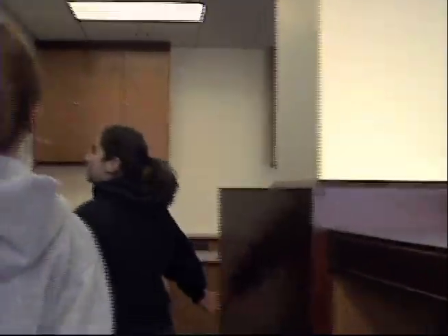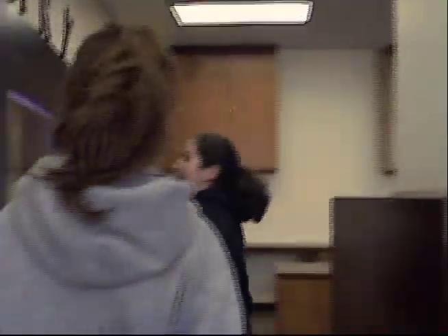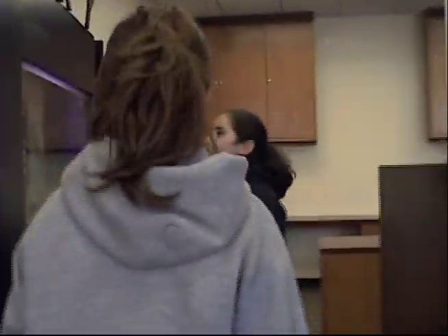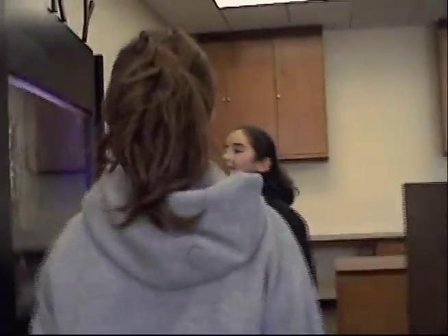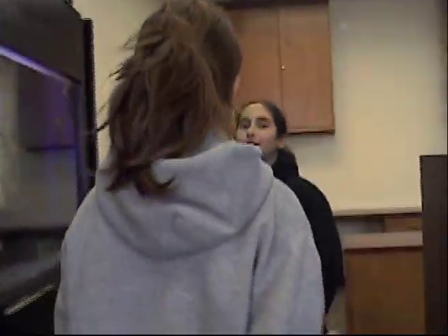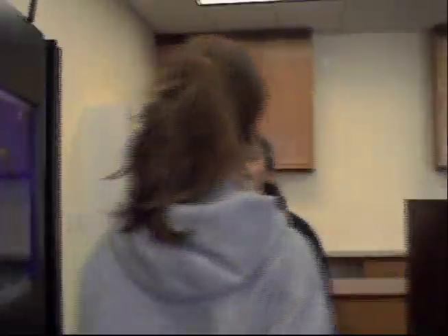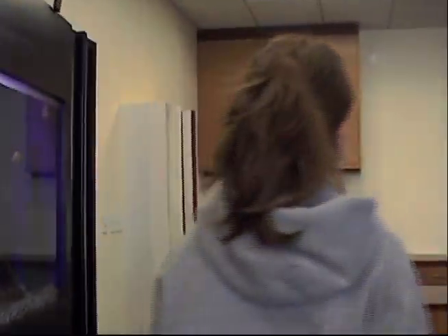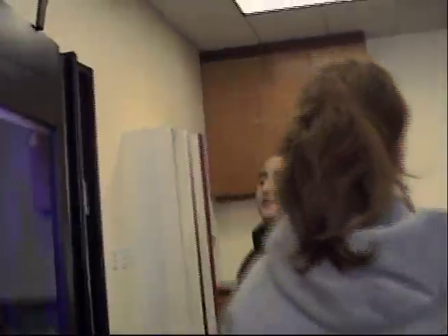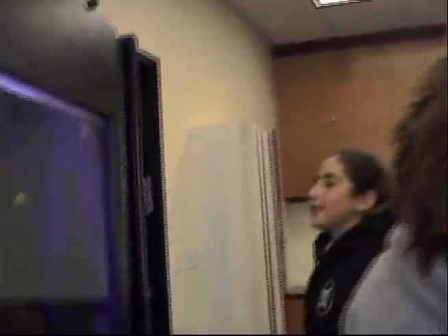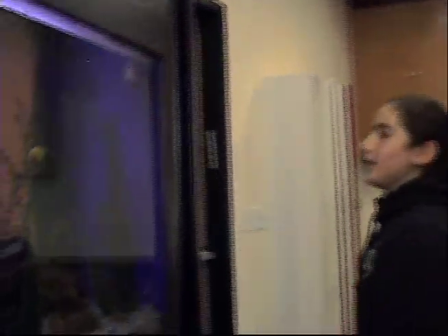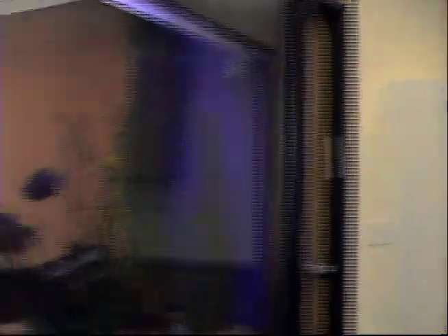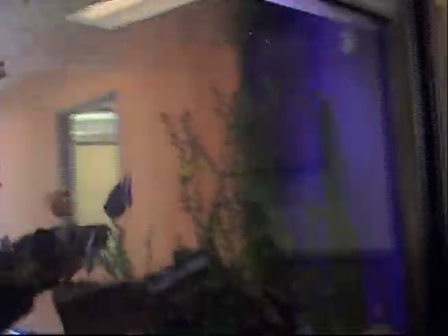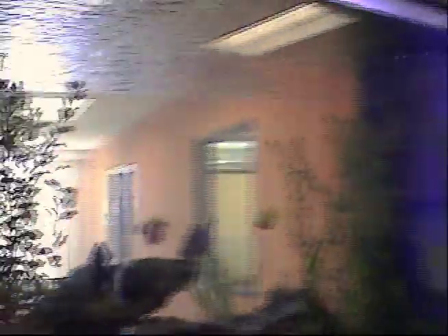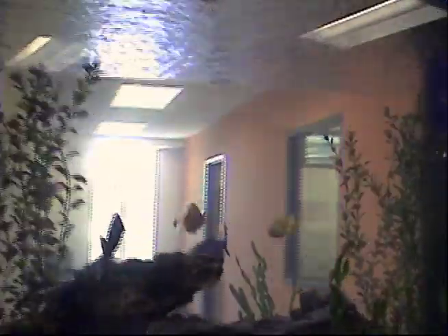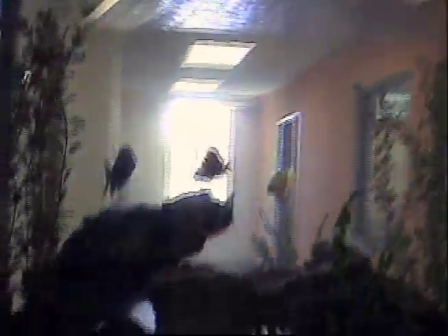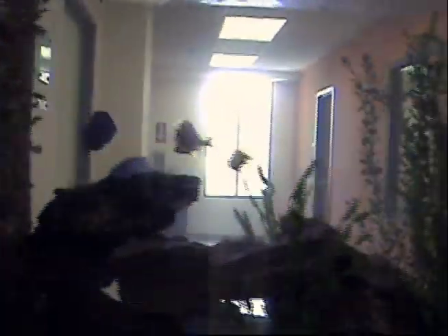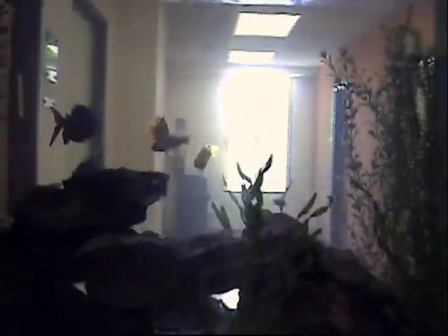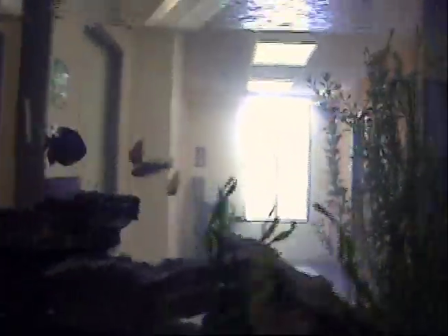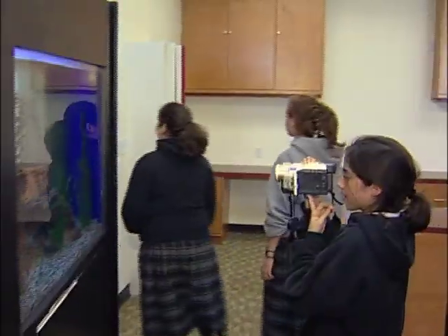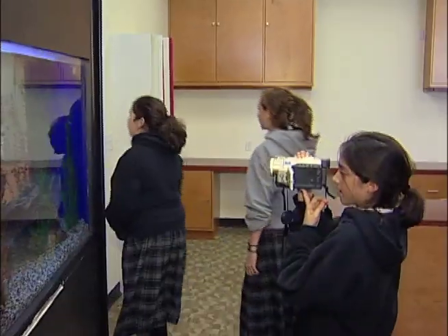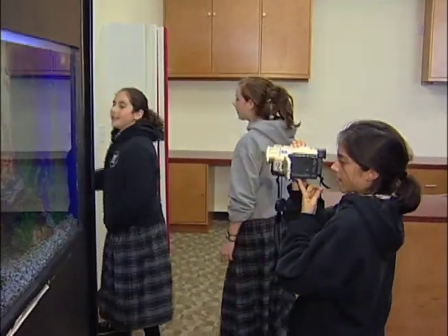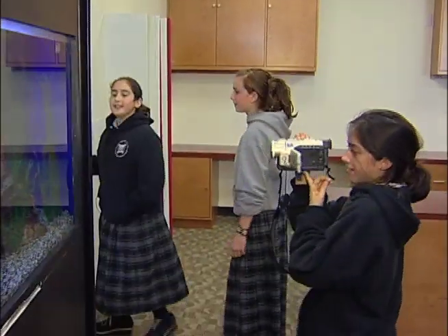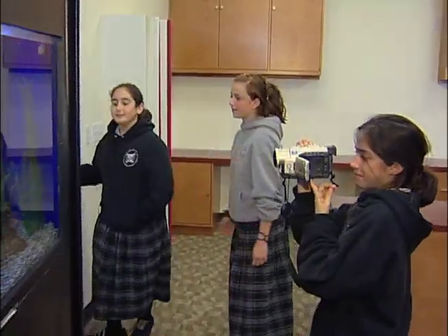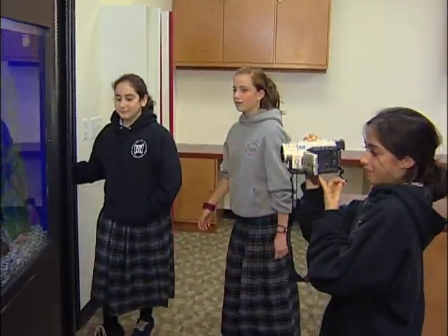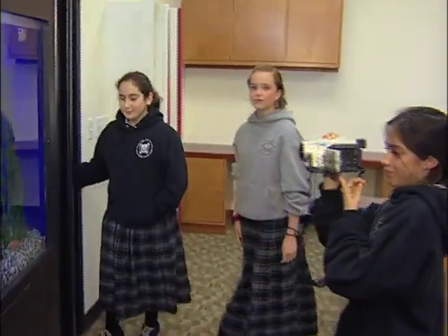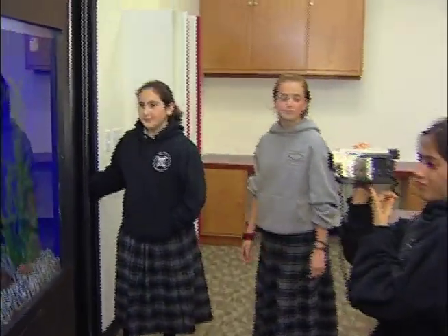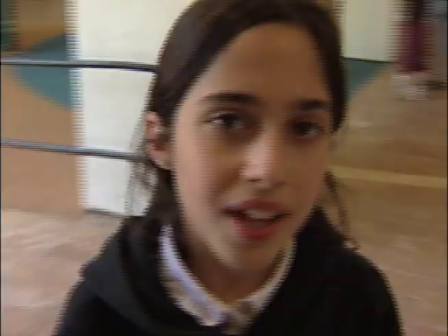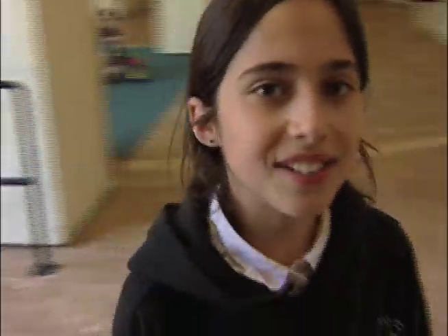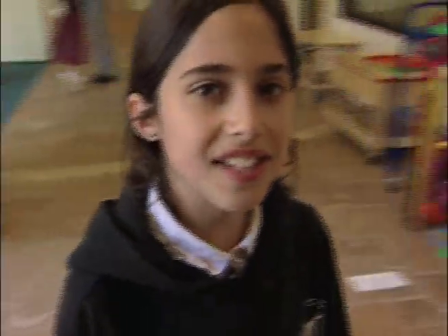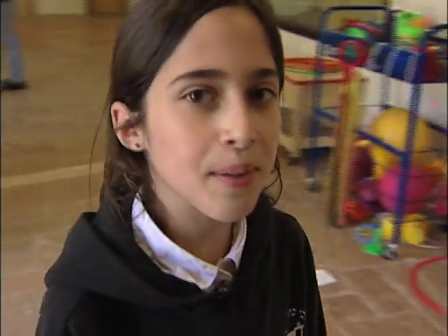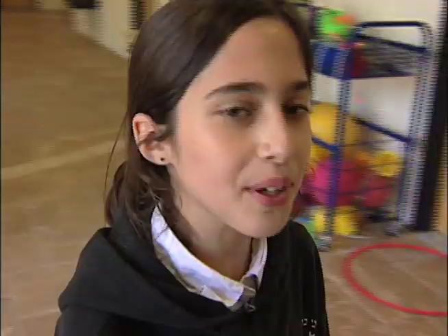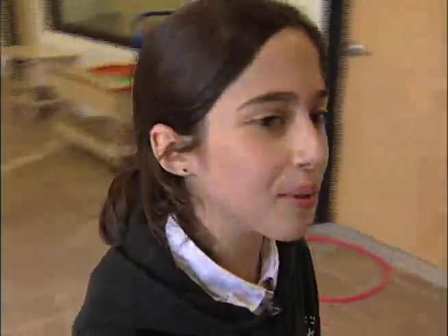Quiet and nice here to do research. And this is the fish tank. It's roomy. Let's go see the computer room.